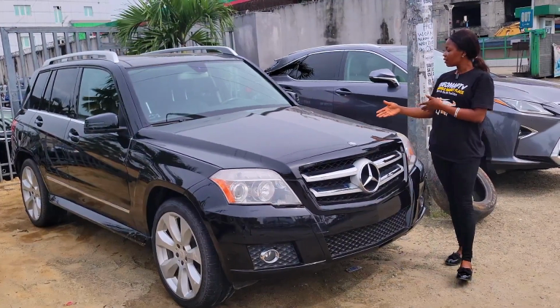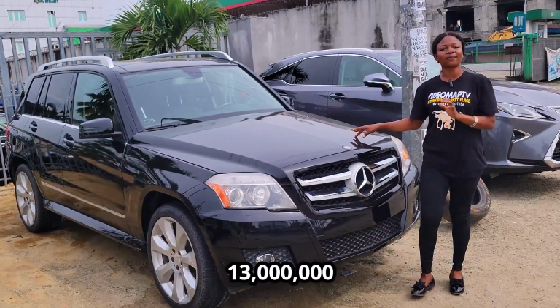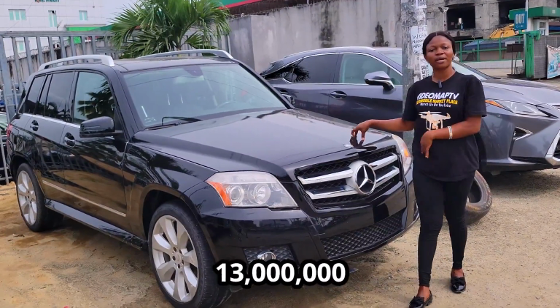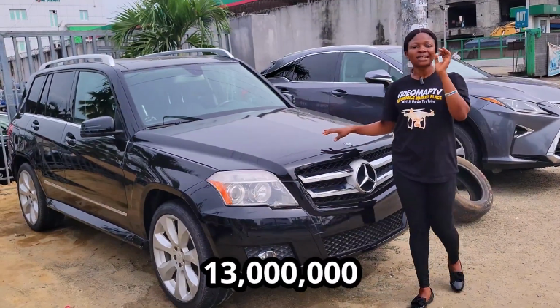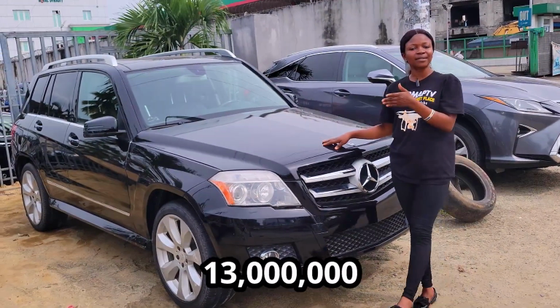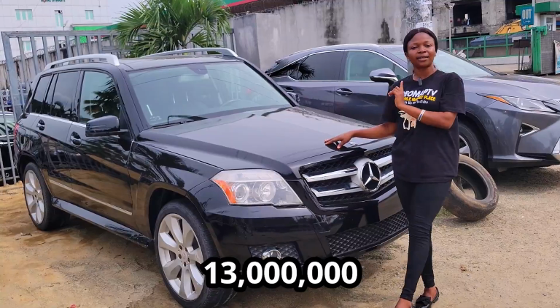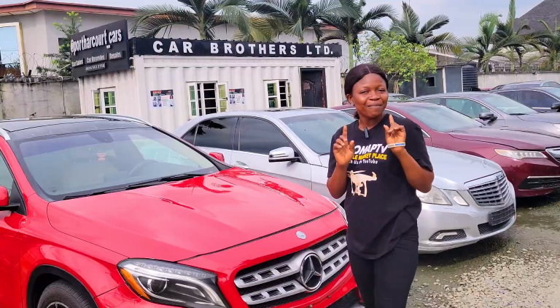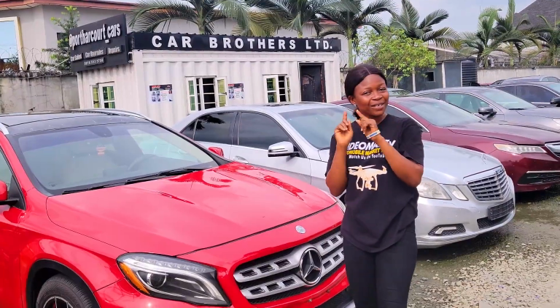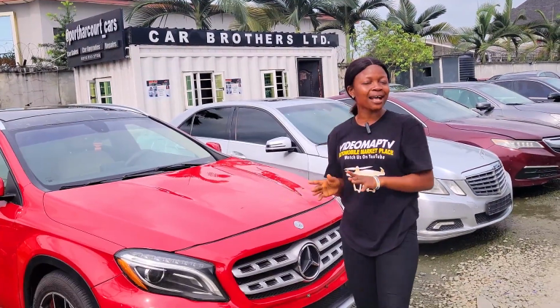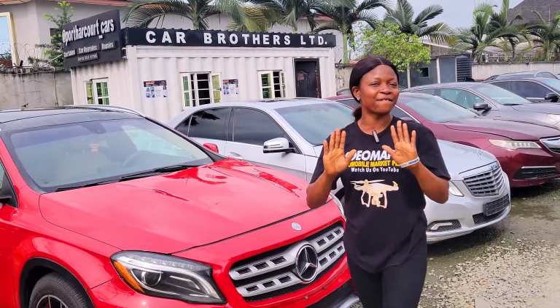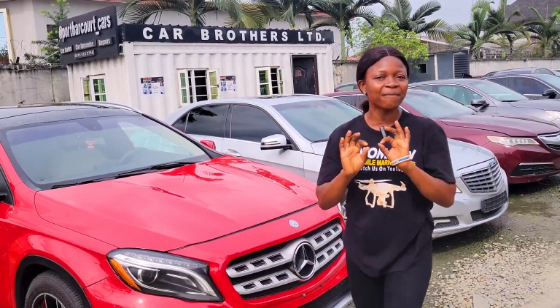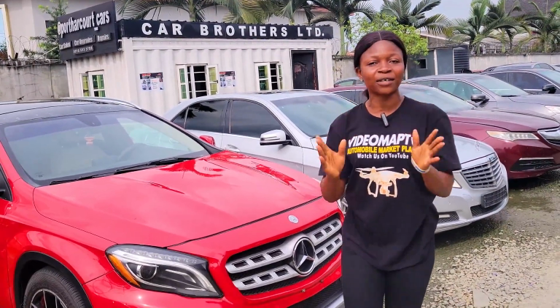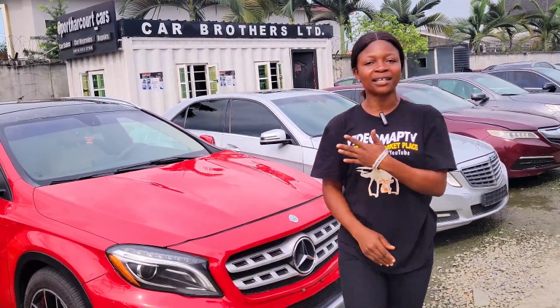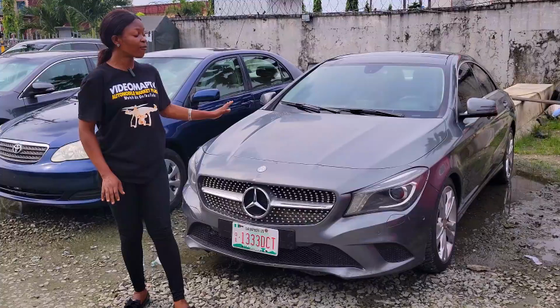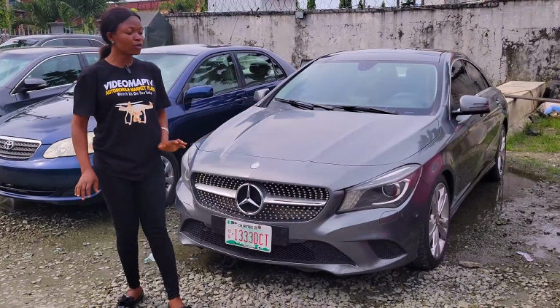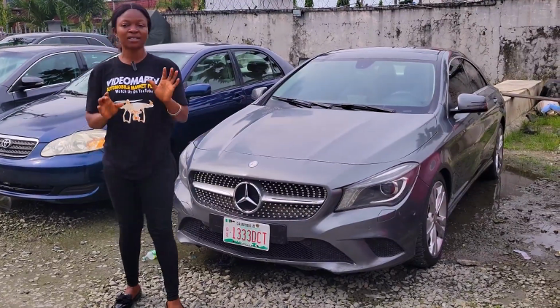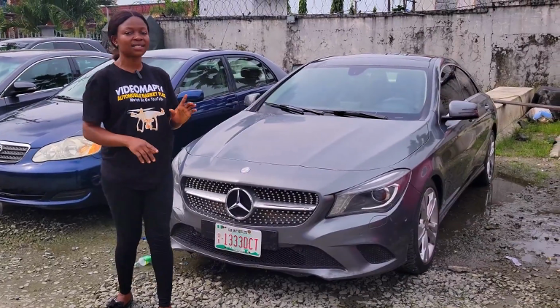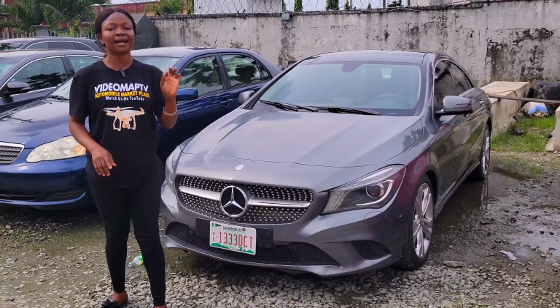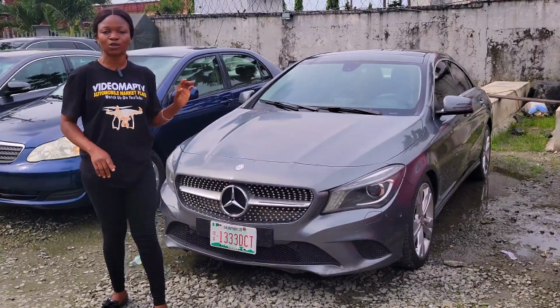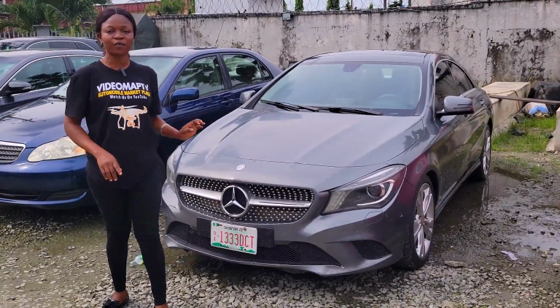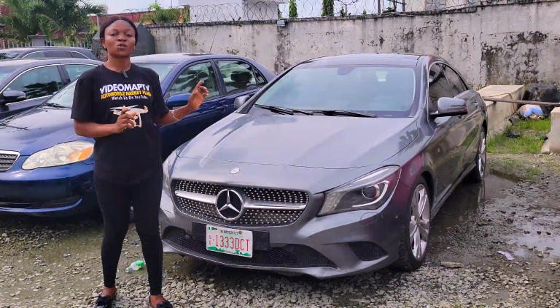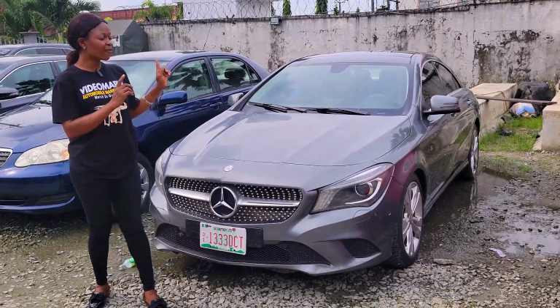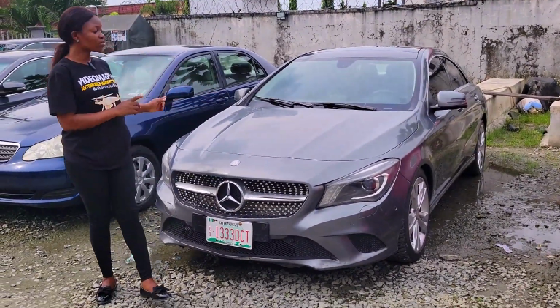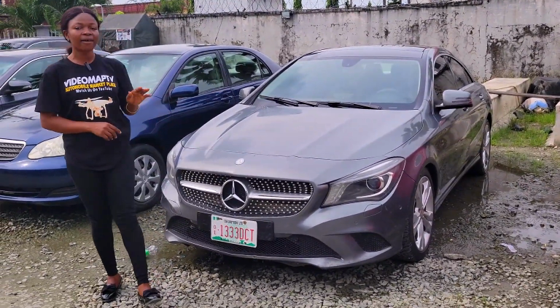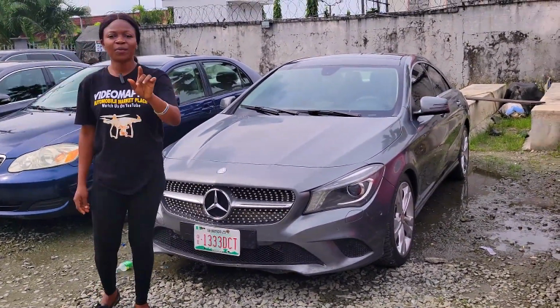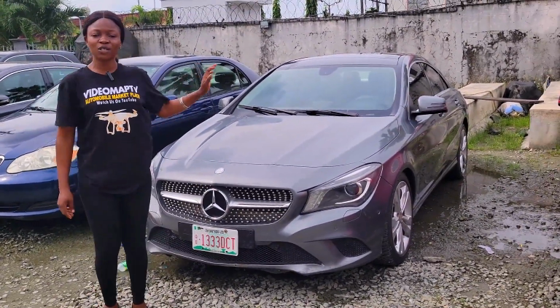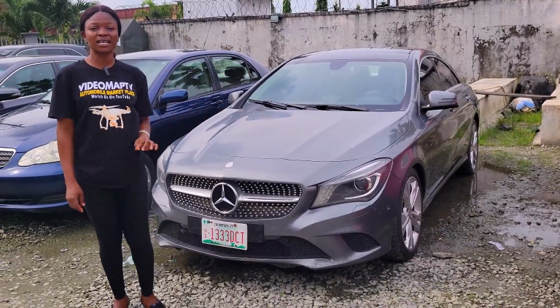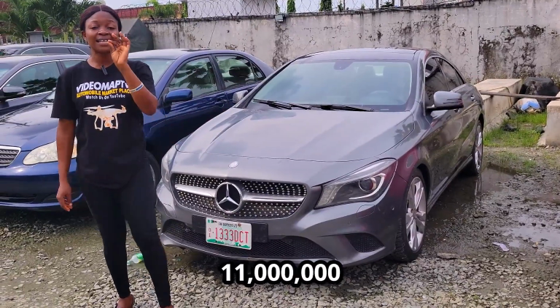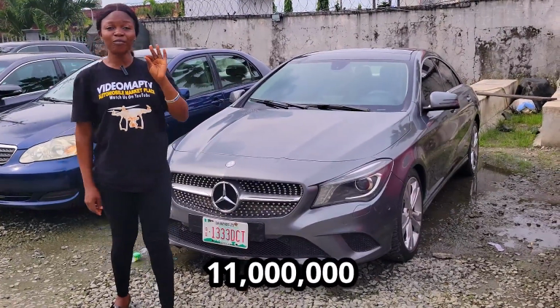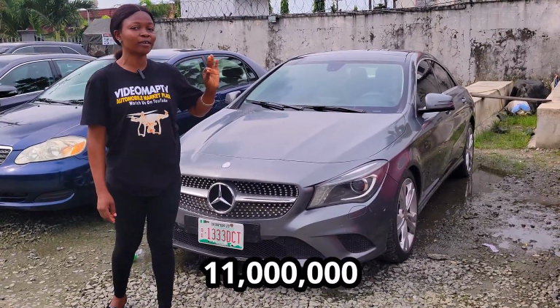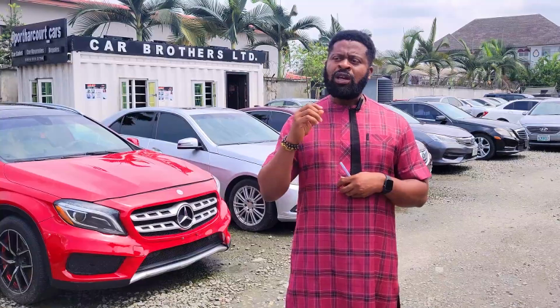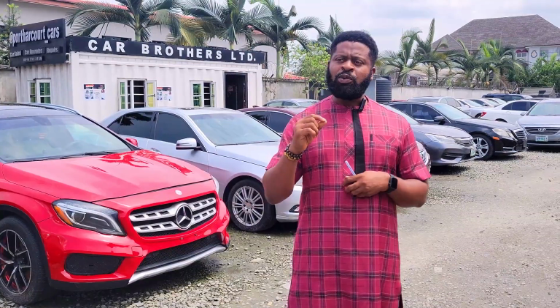The price of this baby is 13 million. The prices of these cars are very affordable and negotiable. This is a foreign used Mercedes-Benz CLA250 2014 model and the price of this baby is 11 million.